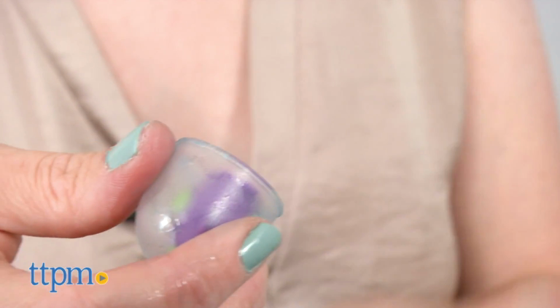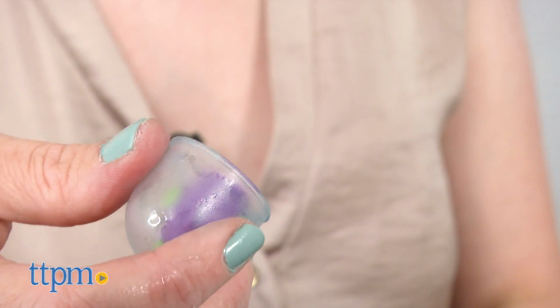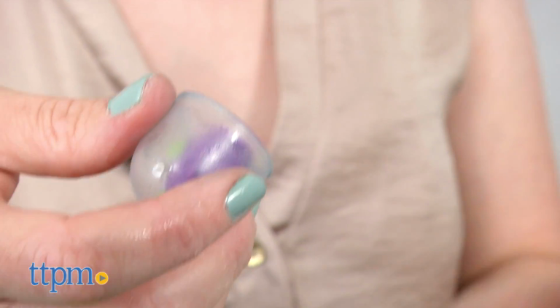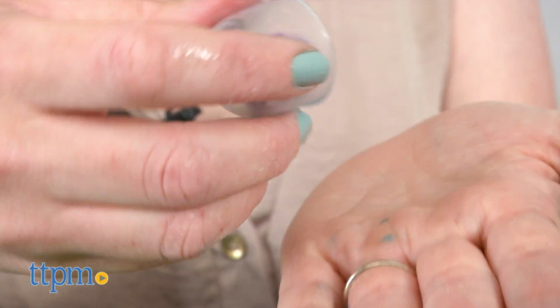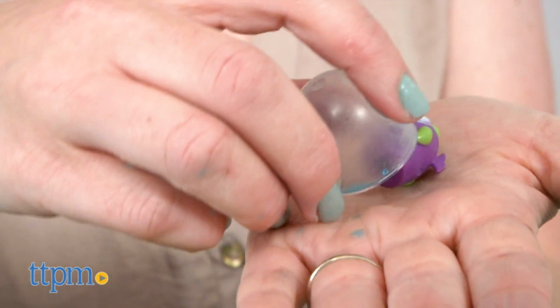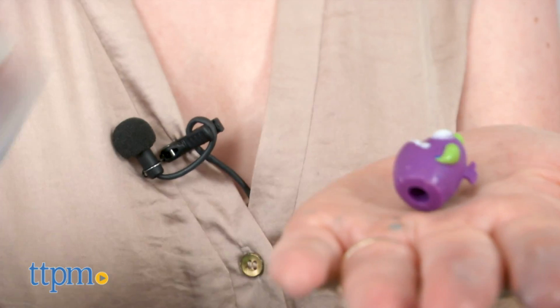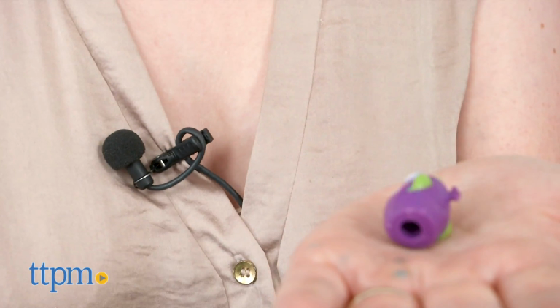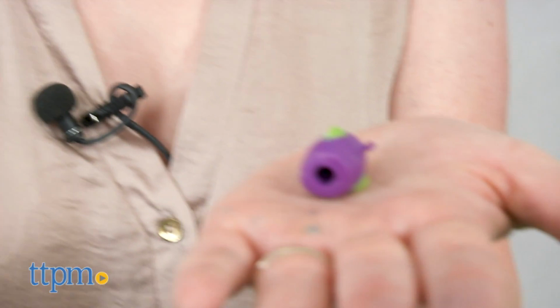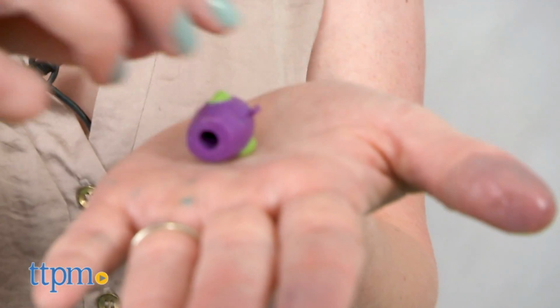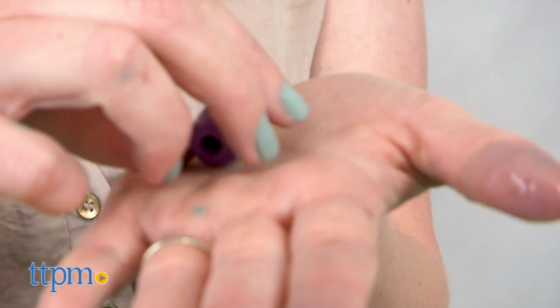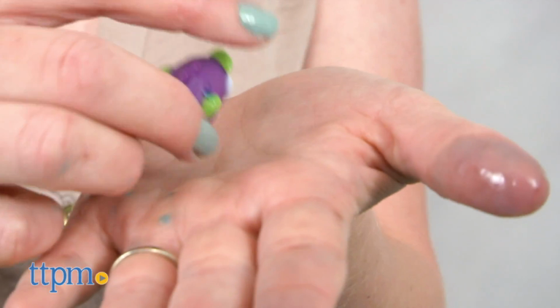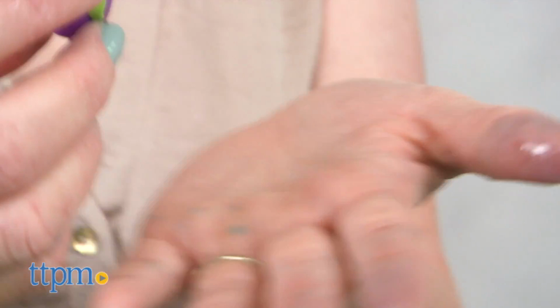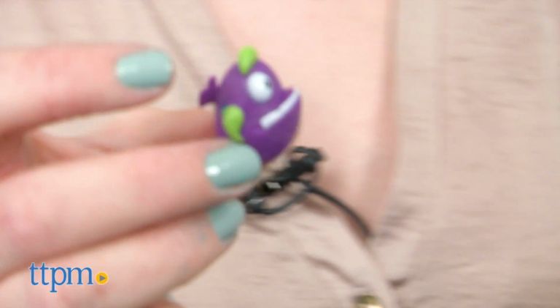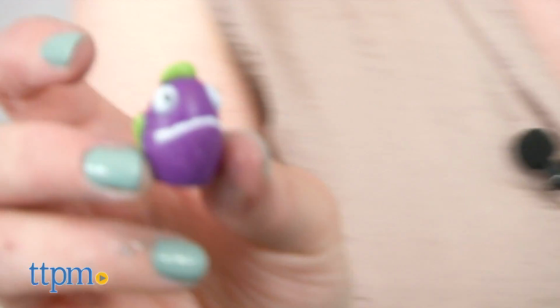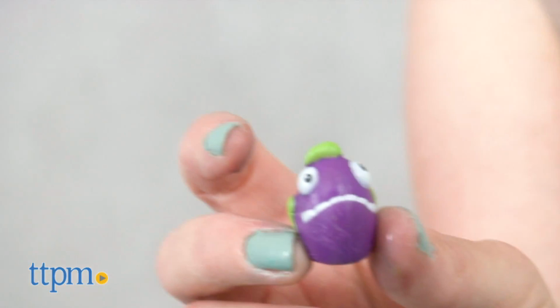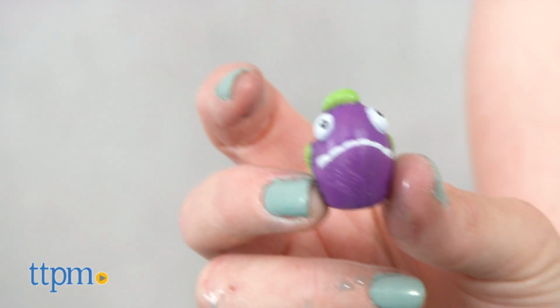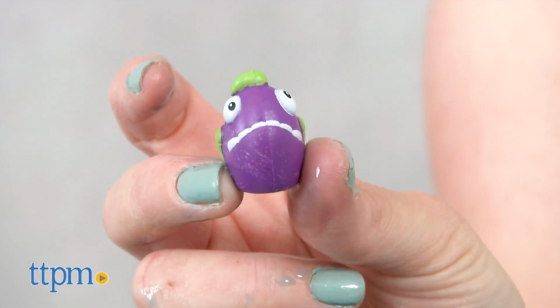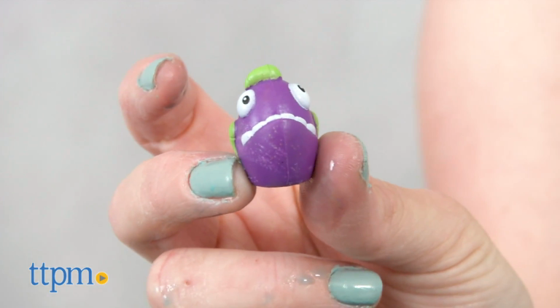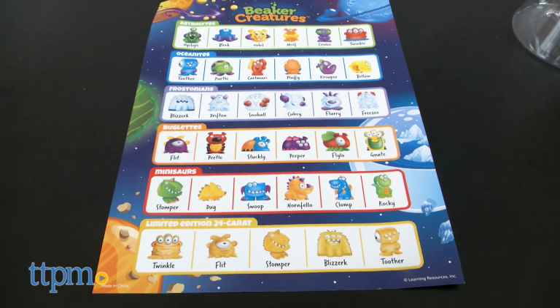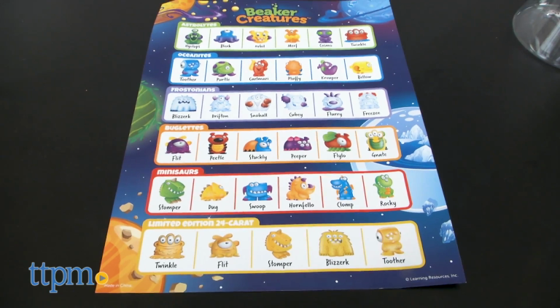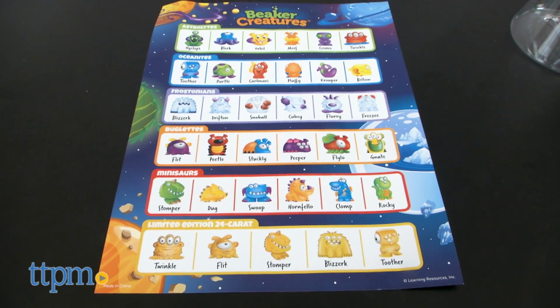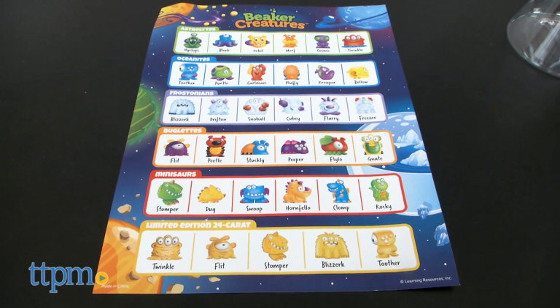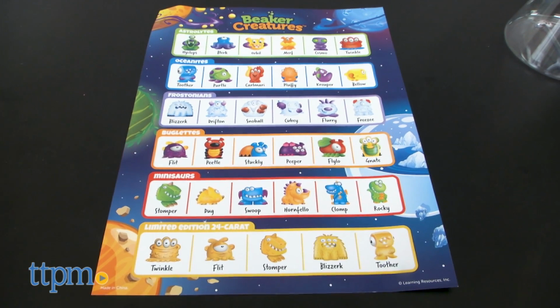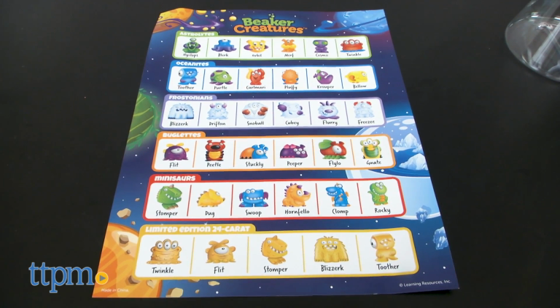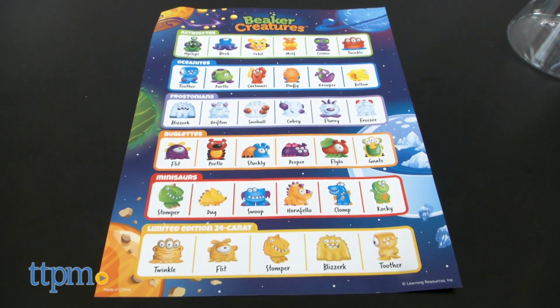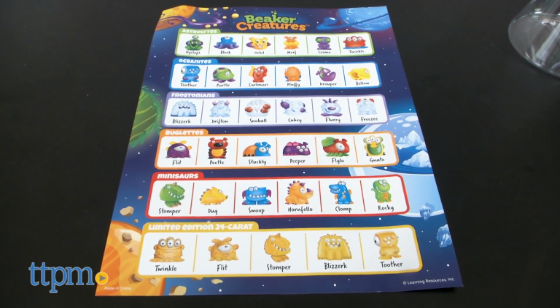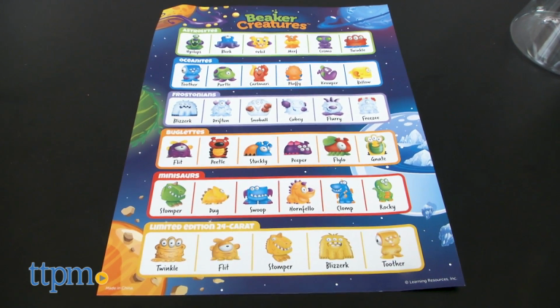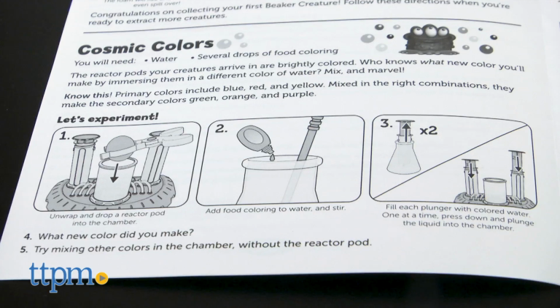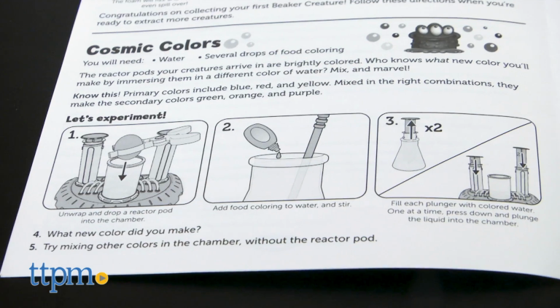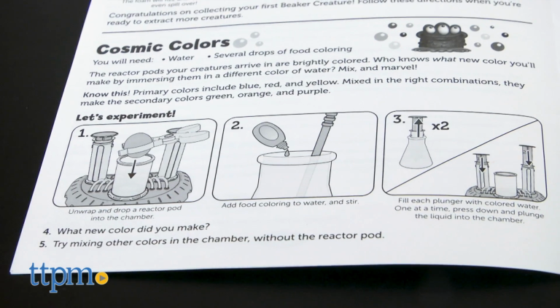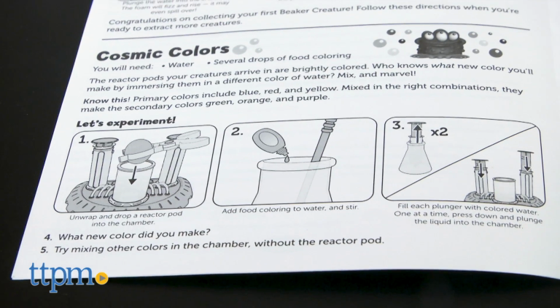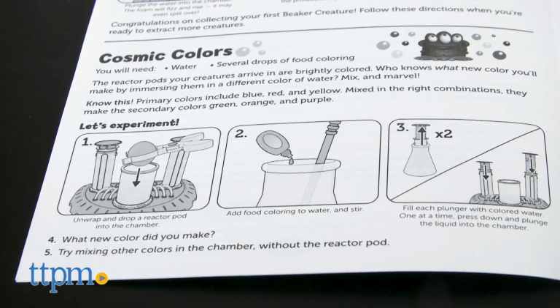There are 35 beaker creatures from six different families to collect, including the limited edition 24-karat creatures. Additional reactor pods are sold separately and can be used with this lab for the fizzy reveal.